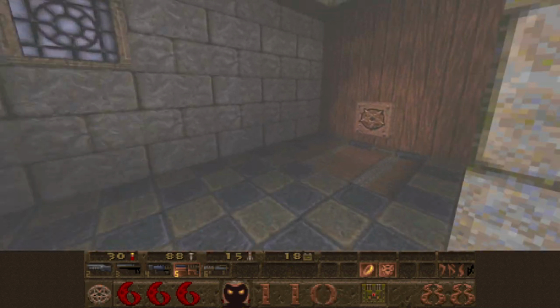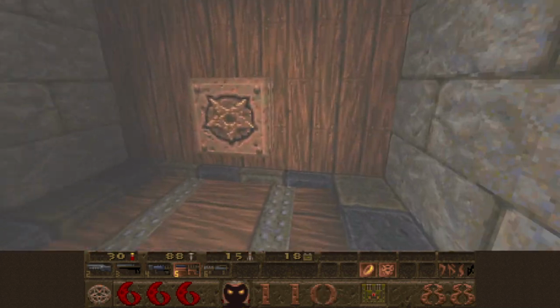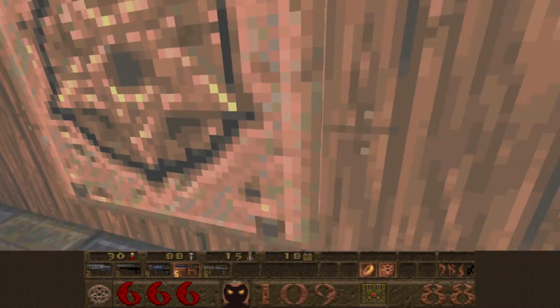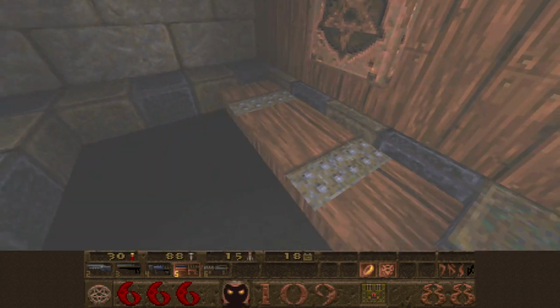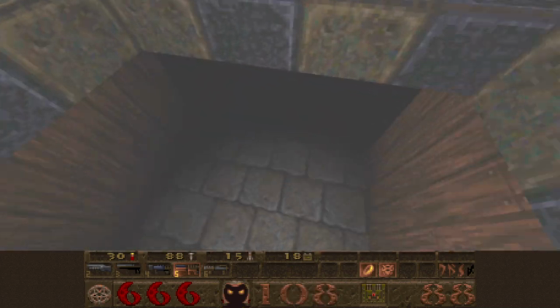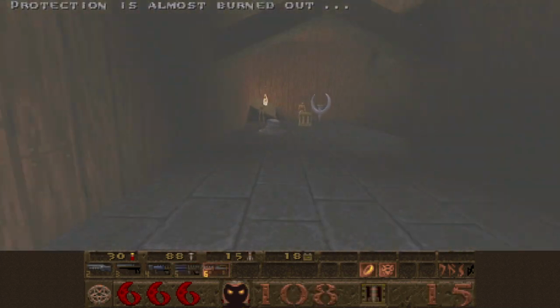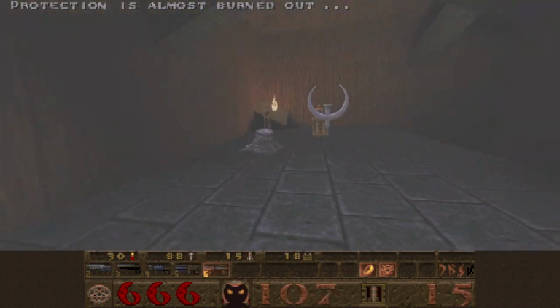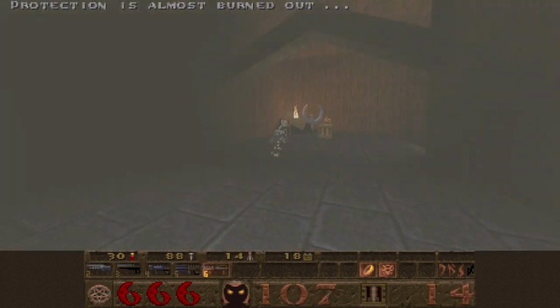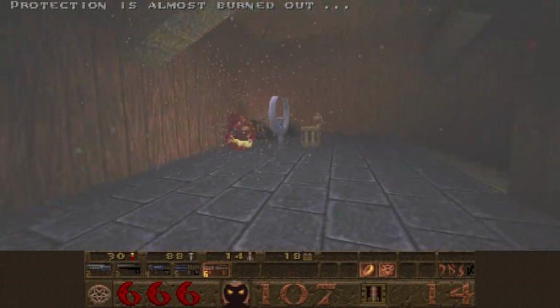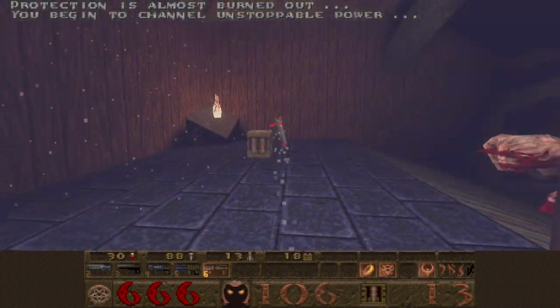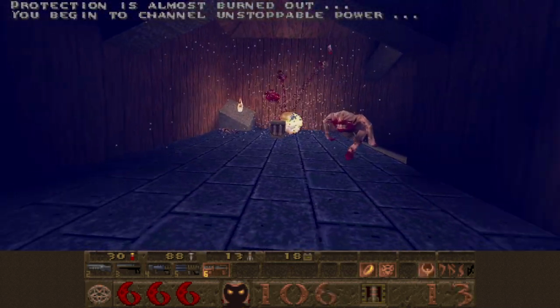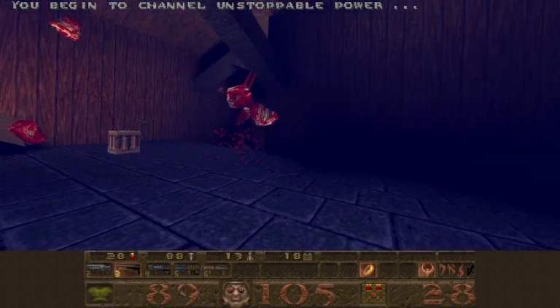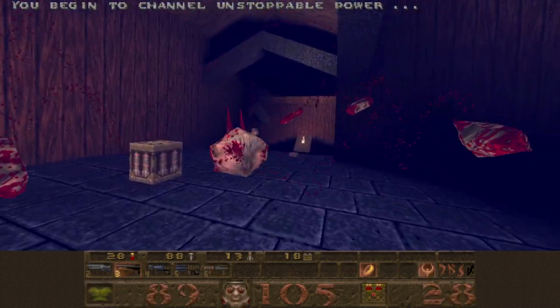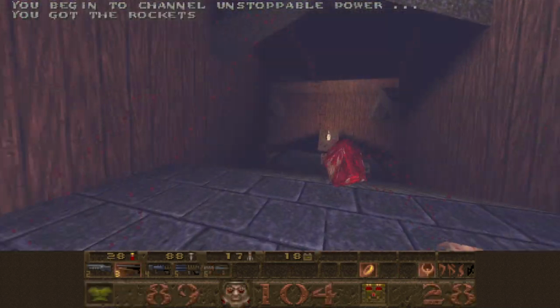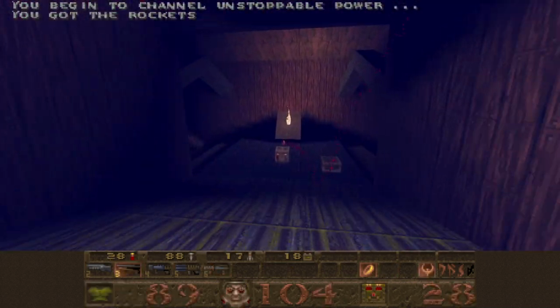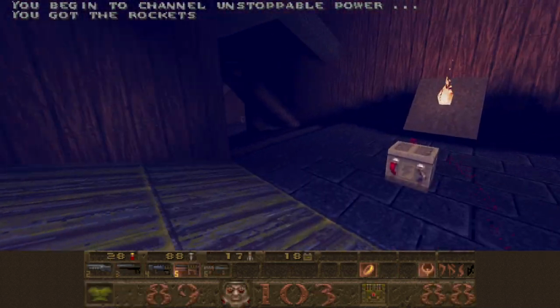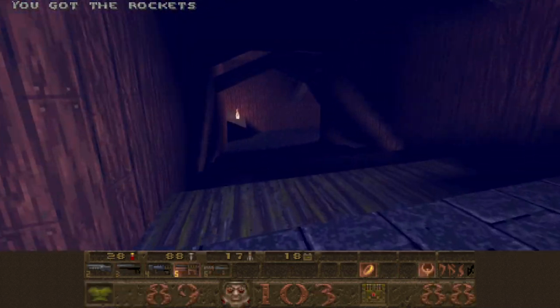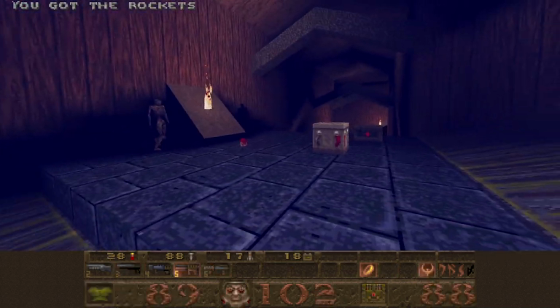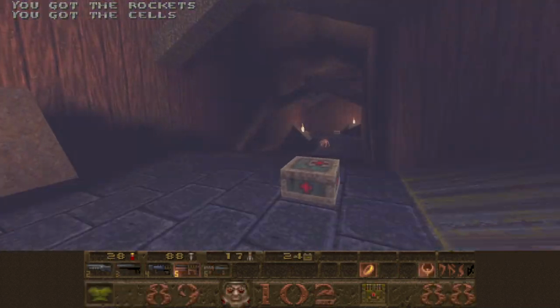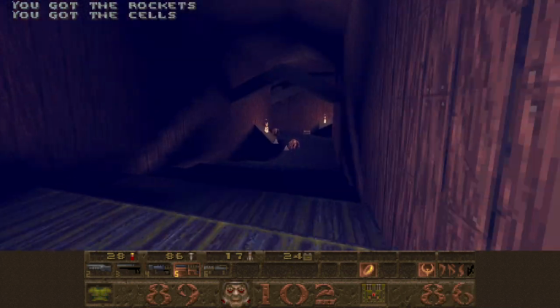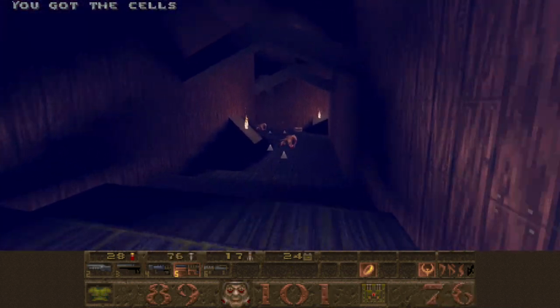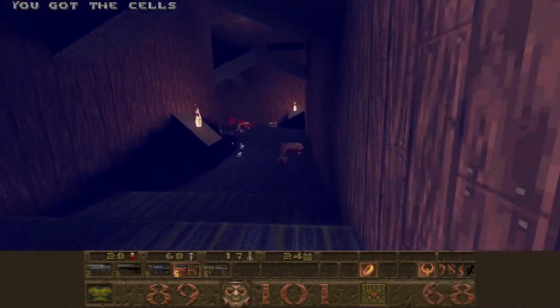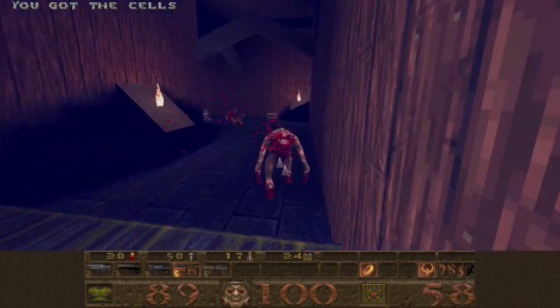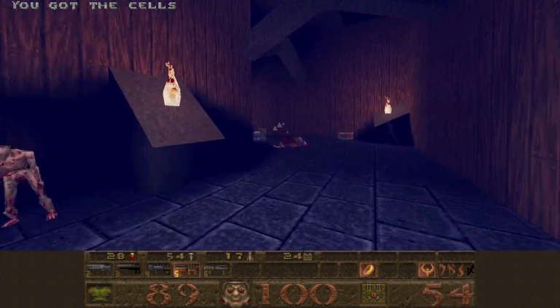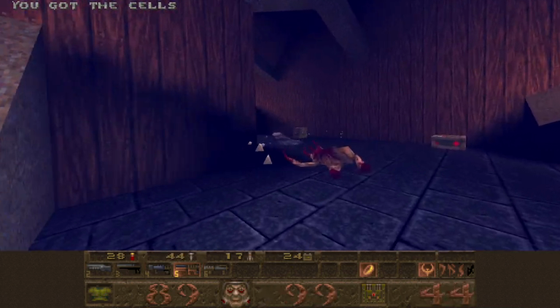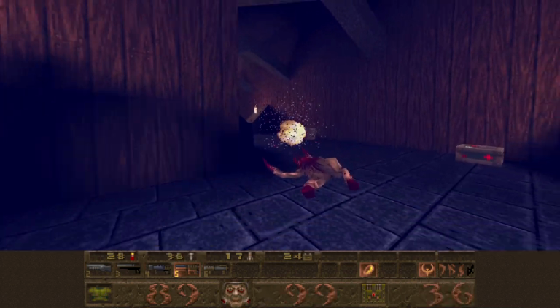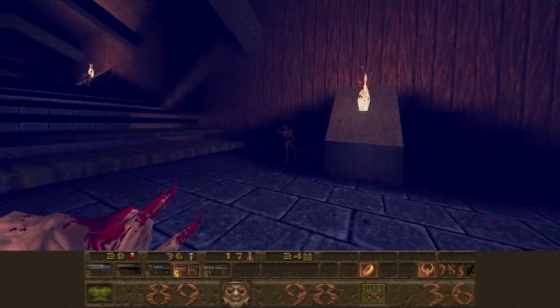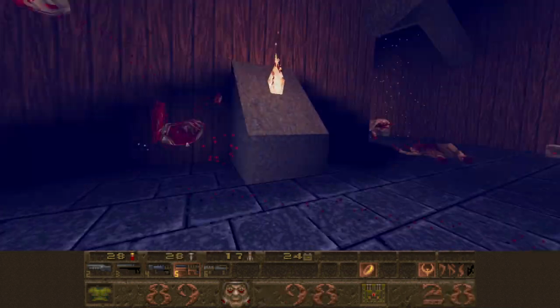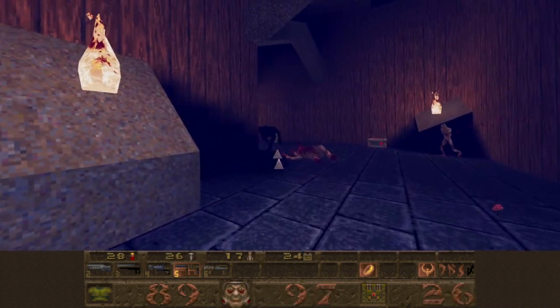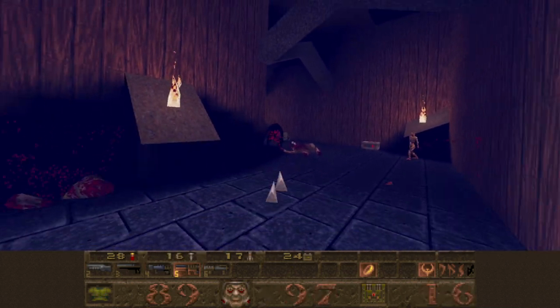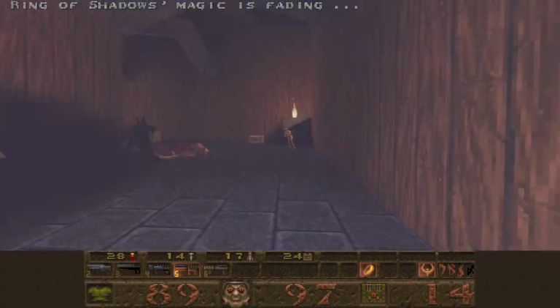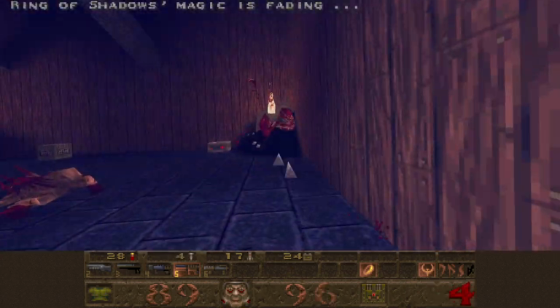Let's go into here, push this button, go down into this area. We'll kill the spawn with the grenades, grab the Quad Damage and go to the right side so we can kill all the fiends. Sometimes the fiends are on the left side, sometimes they're on the right.